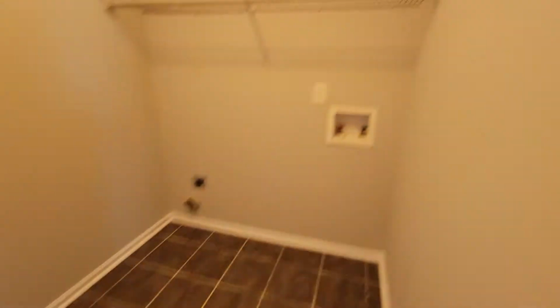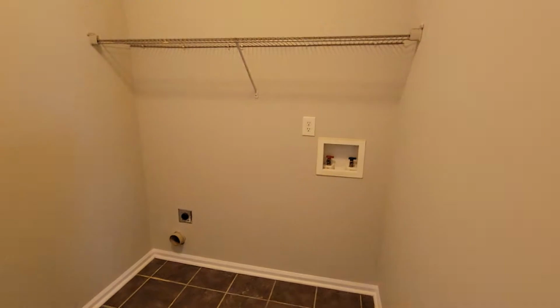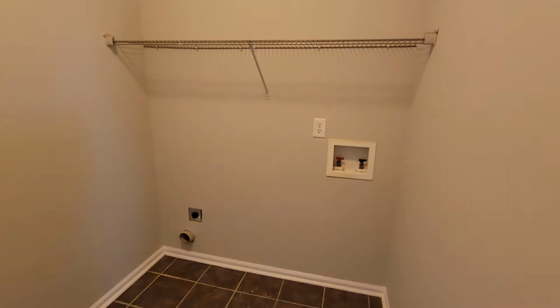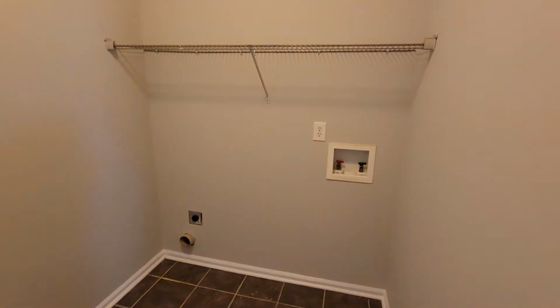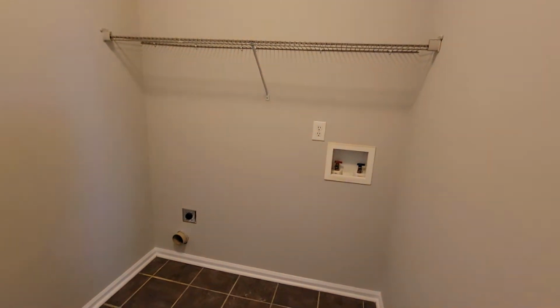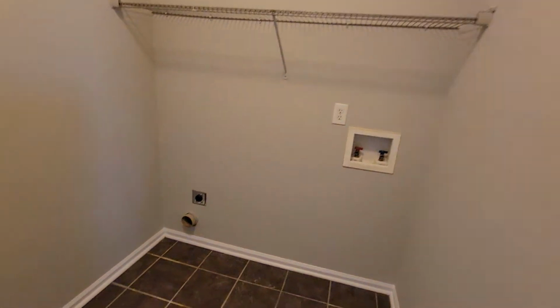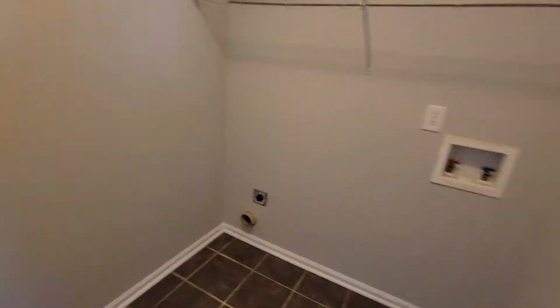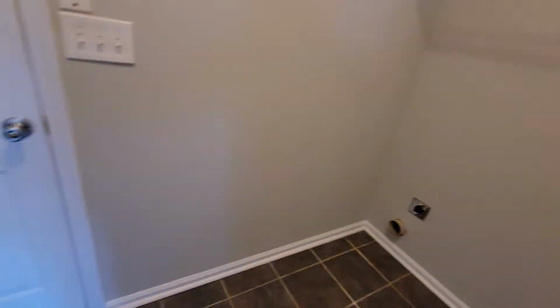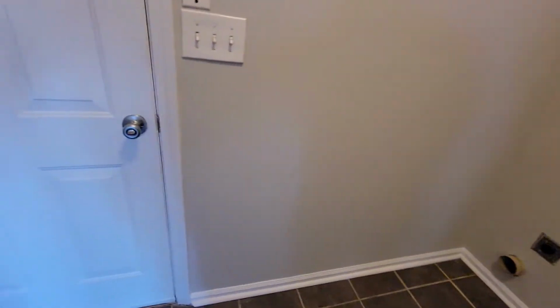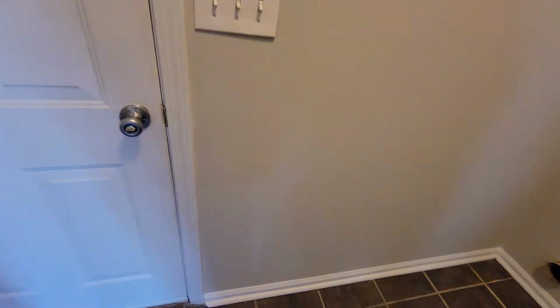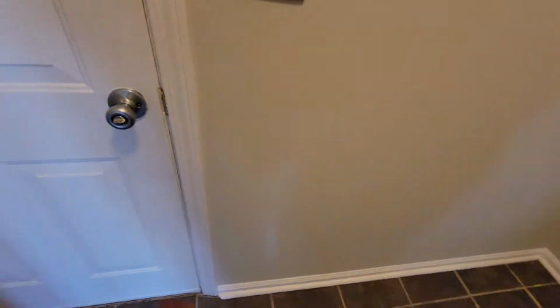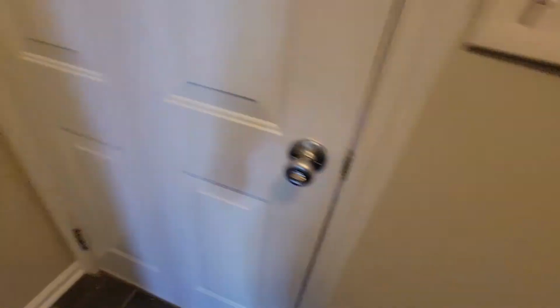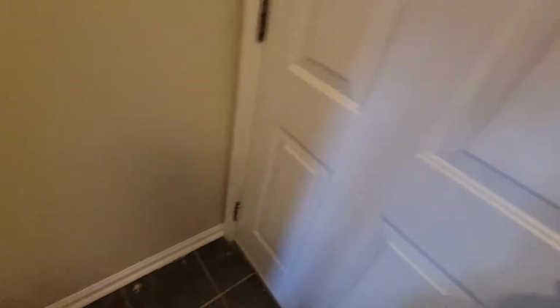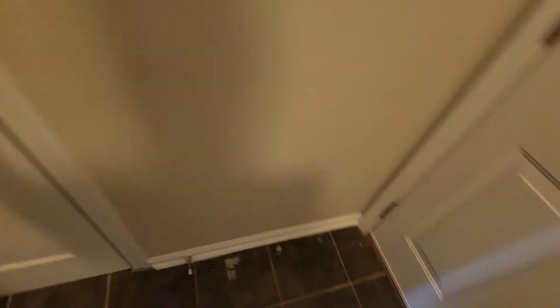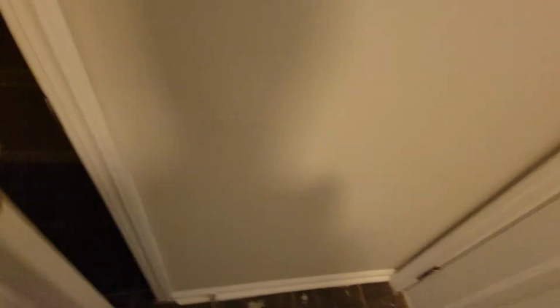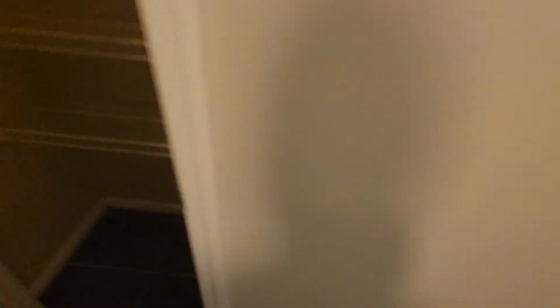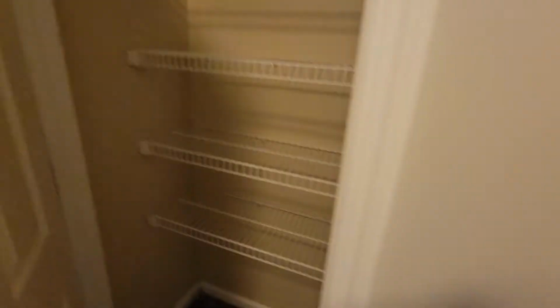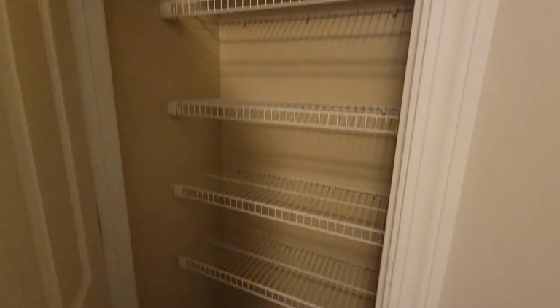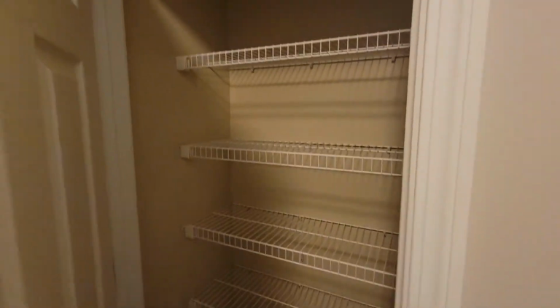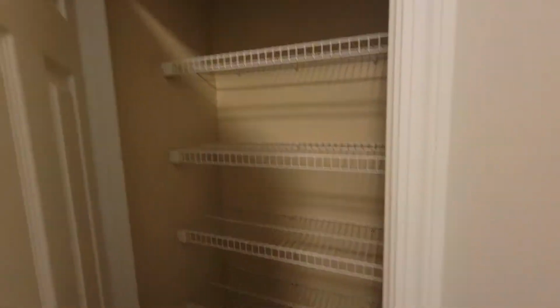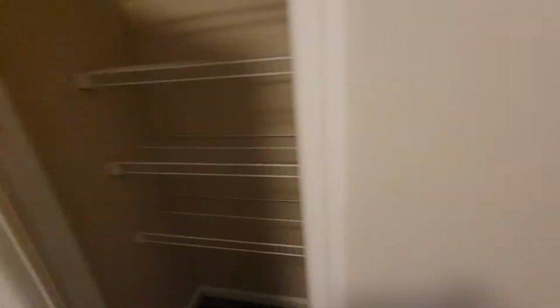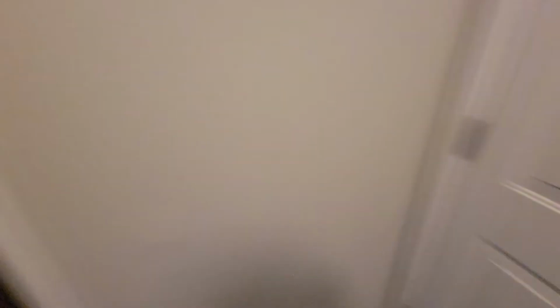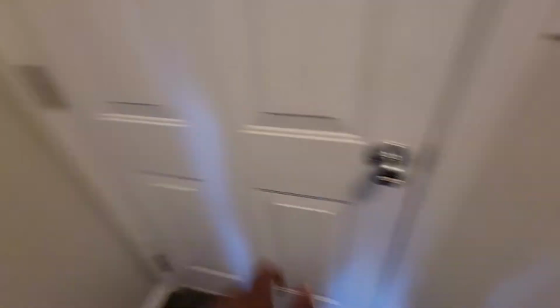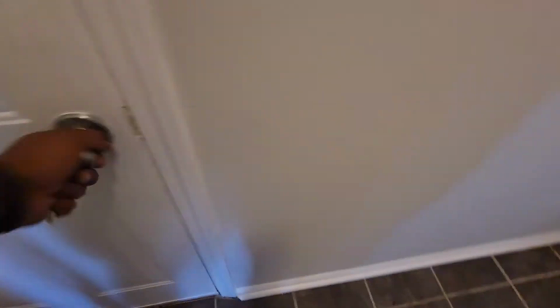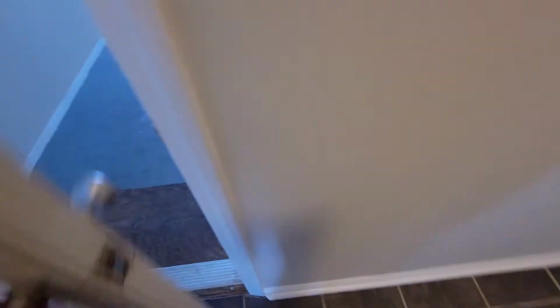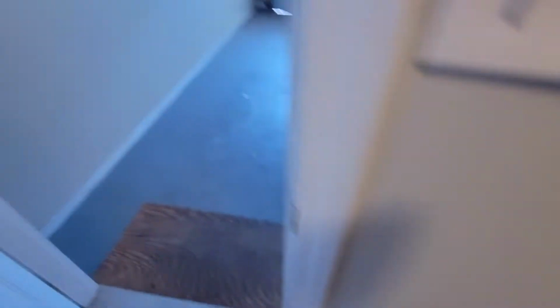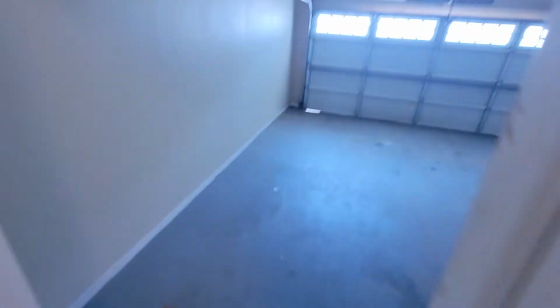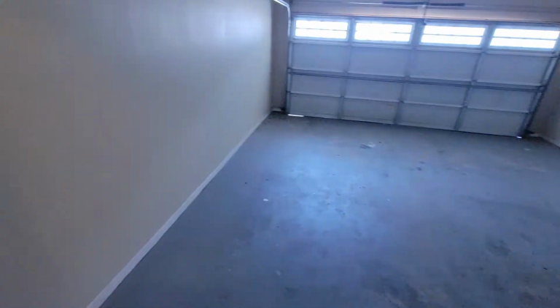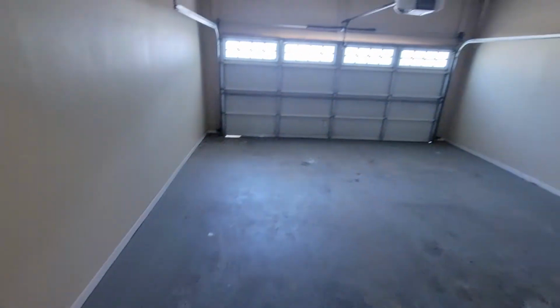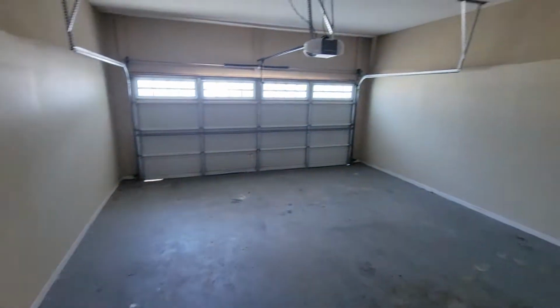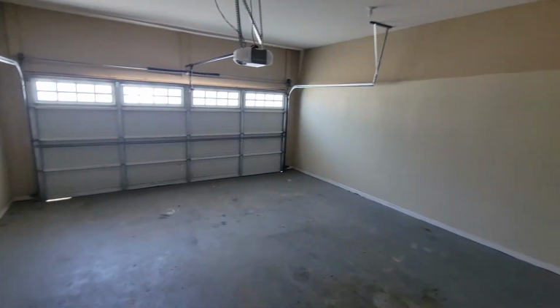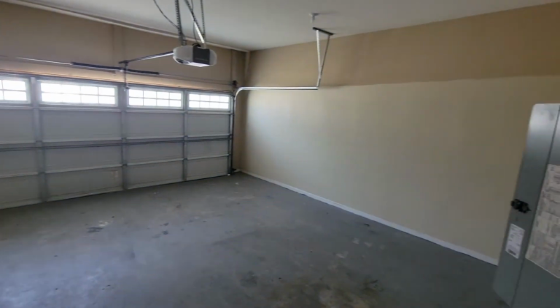We've got washer and dryer connections. Pantry here. And here's your garage — two-car garage.